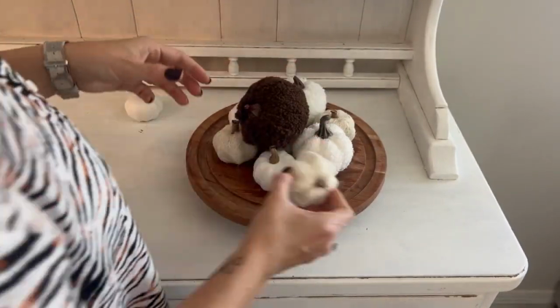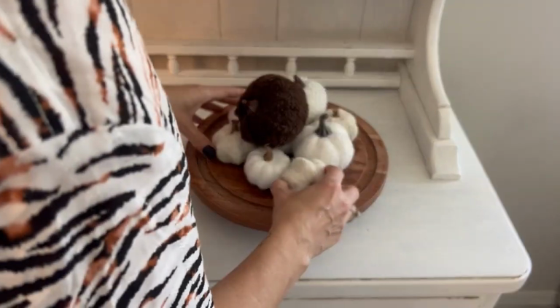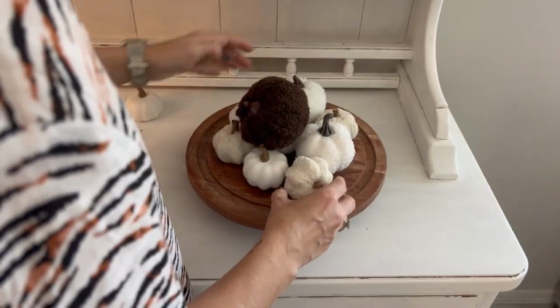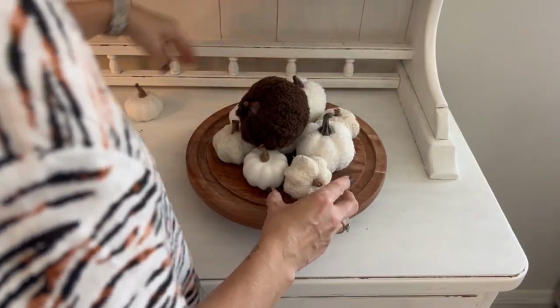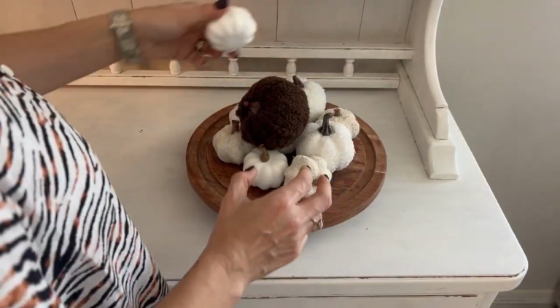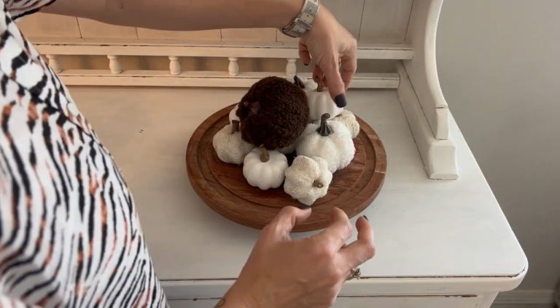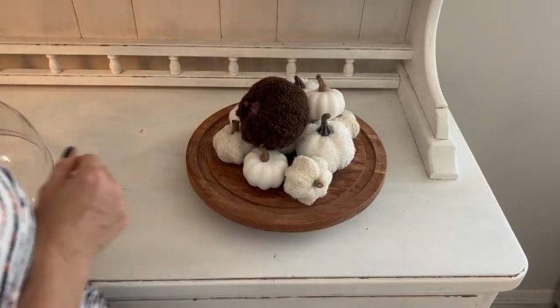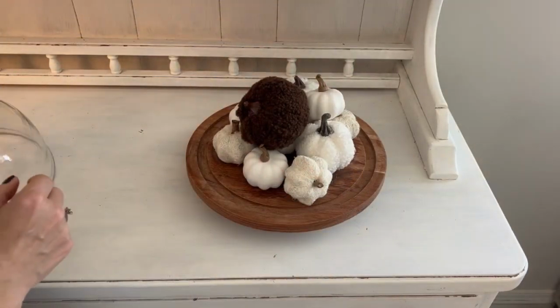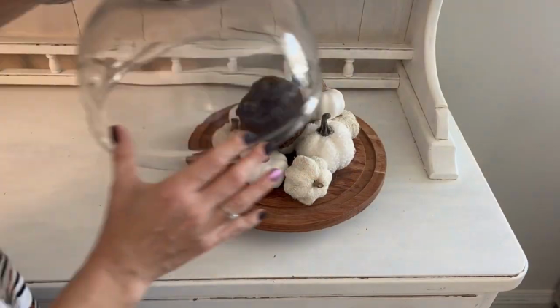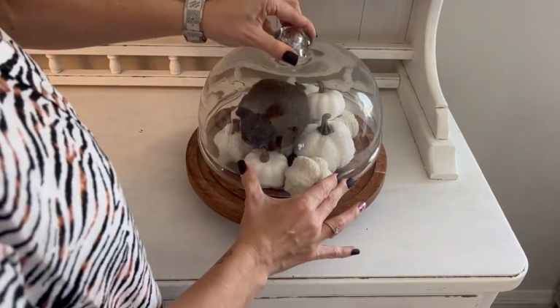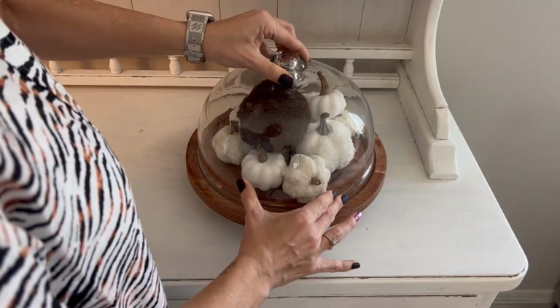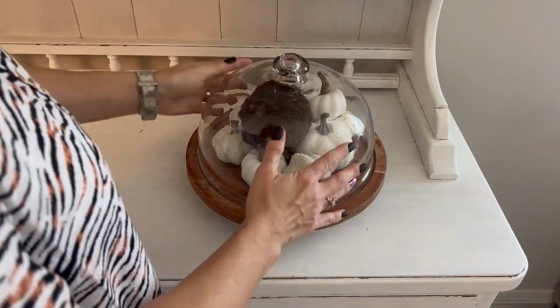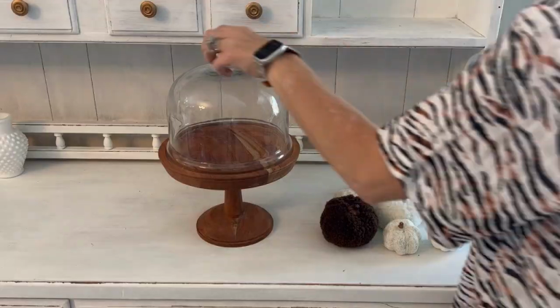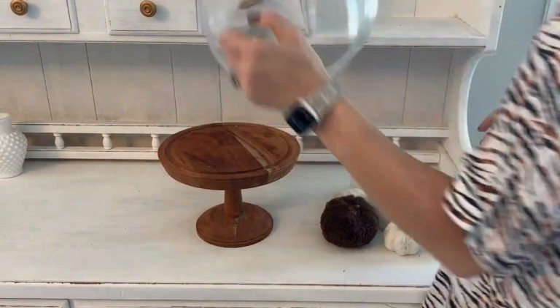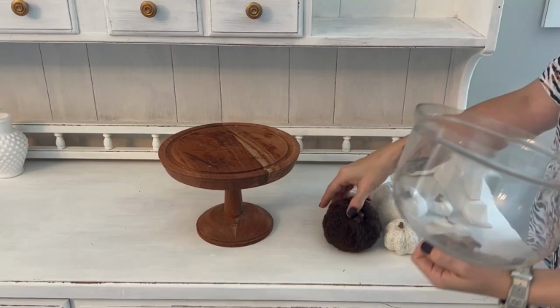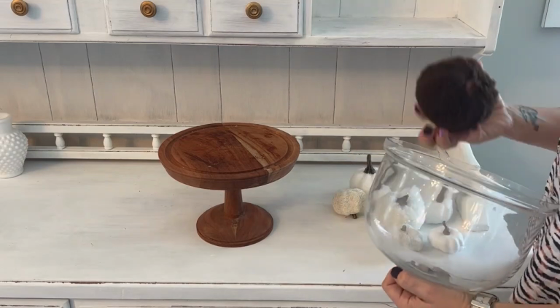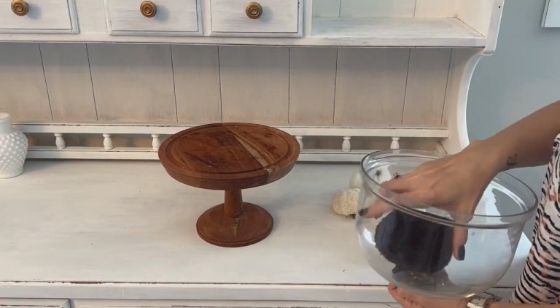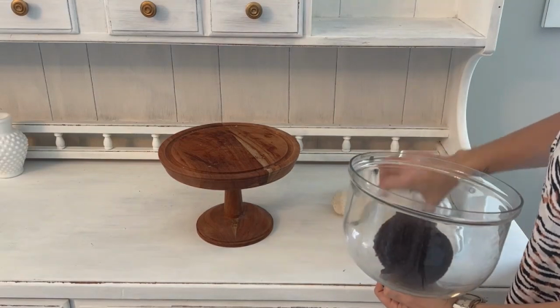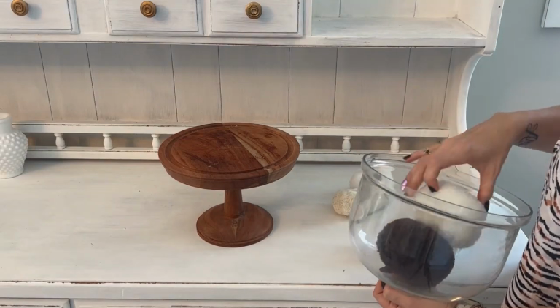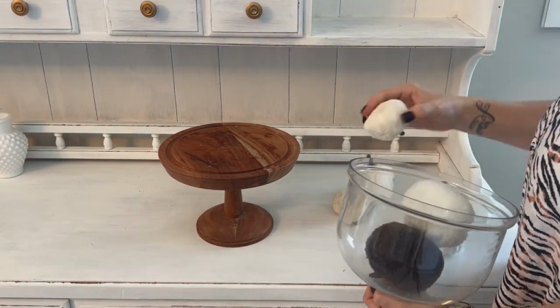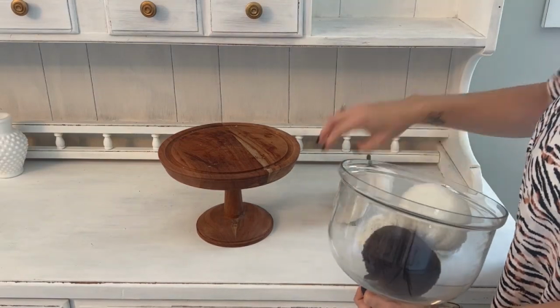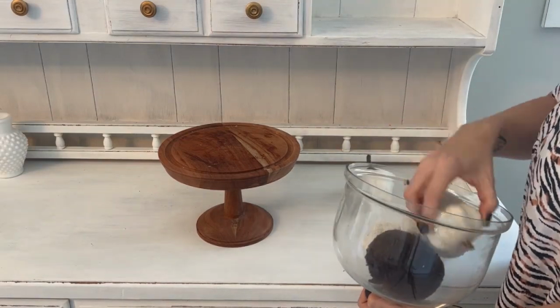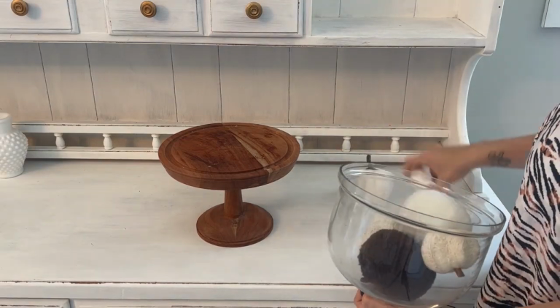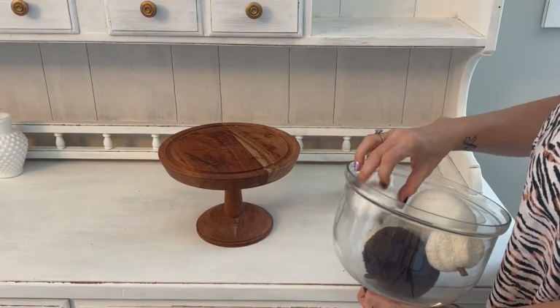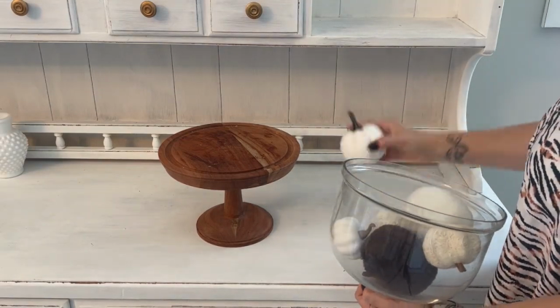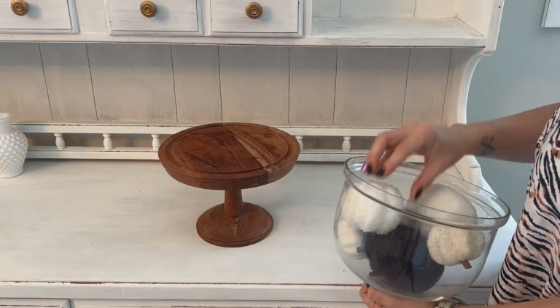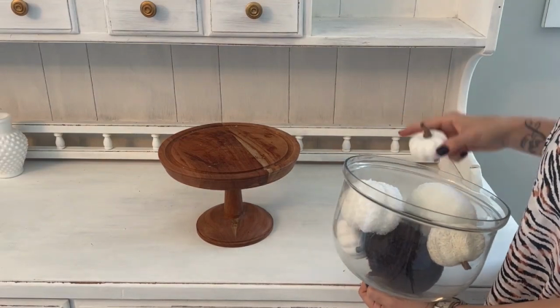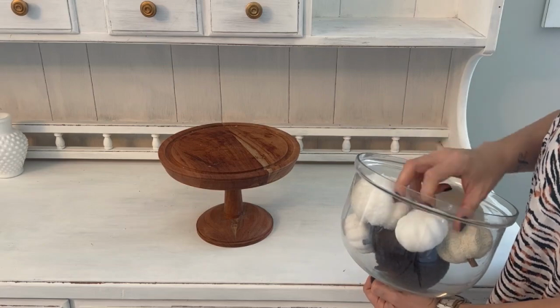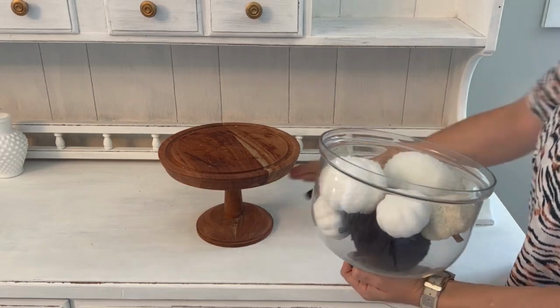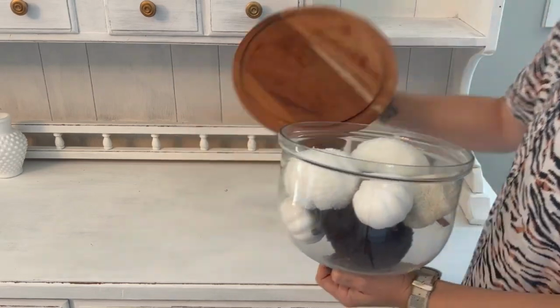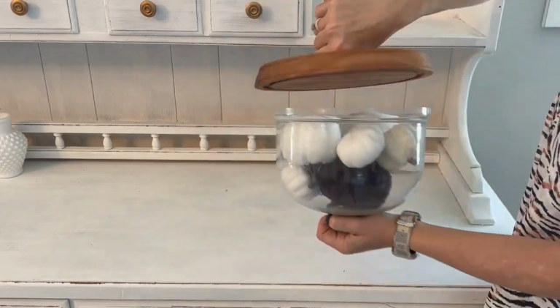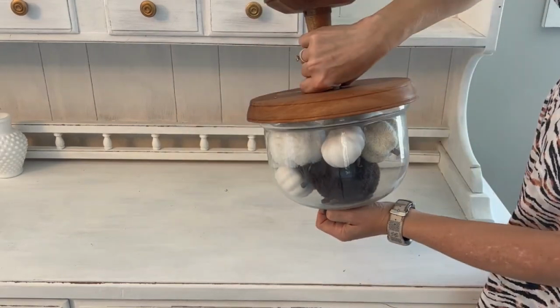Hi, and welcome back to my channel, or welcome if you are new. My name is Amanda, and I'm so excited for today's video. We are going to be in the dining room decorating my hutch, my buffet, and also doing a simple and cozy tablescape.